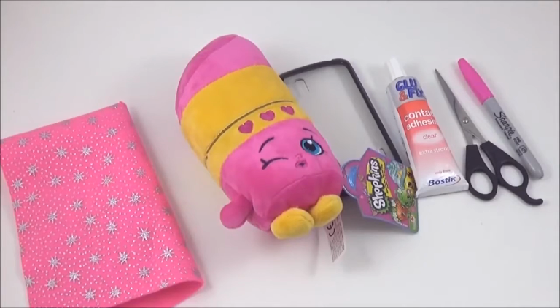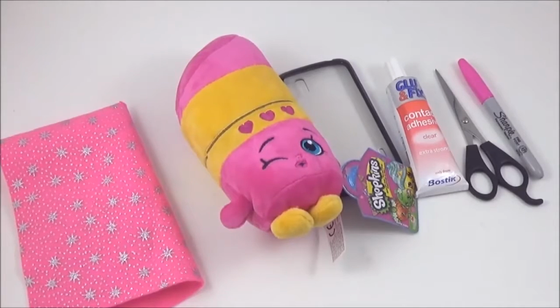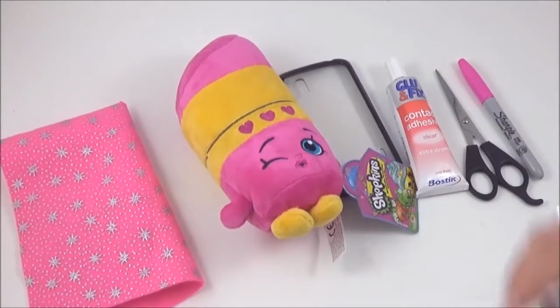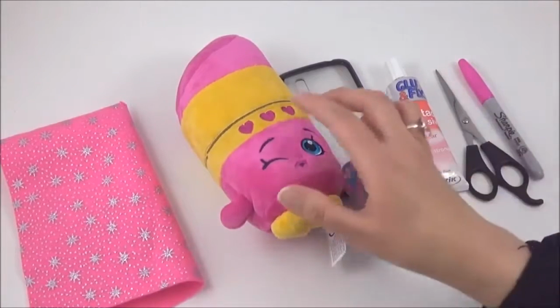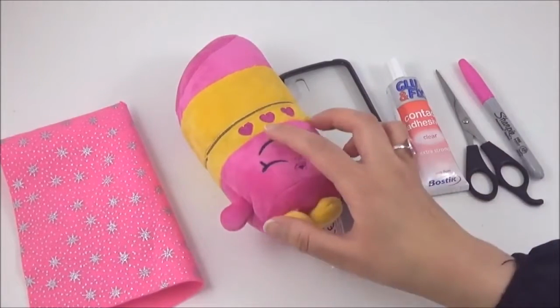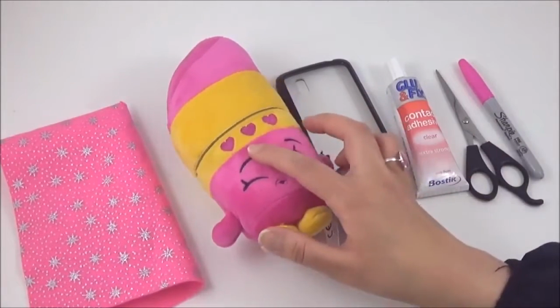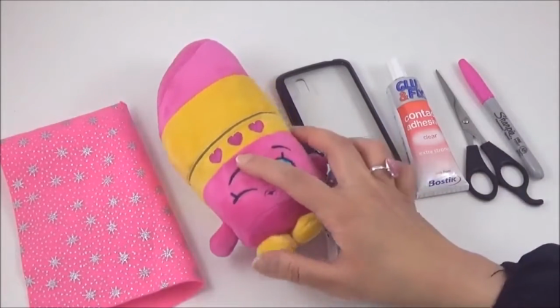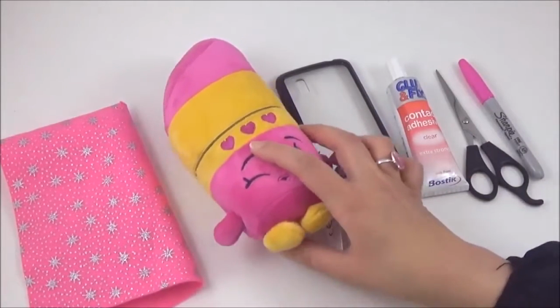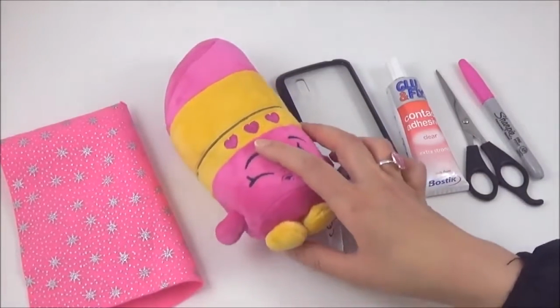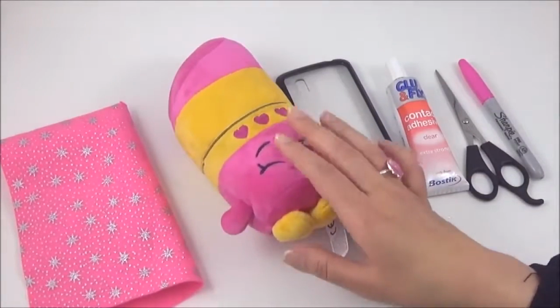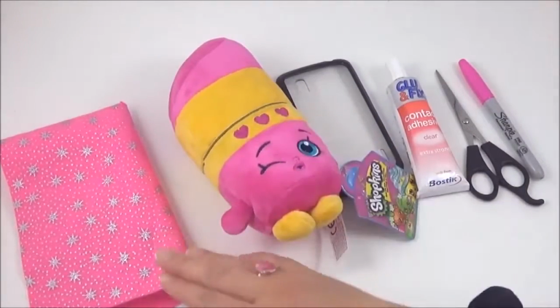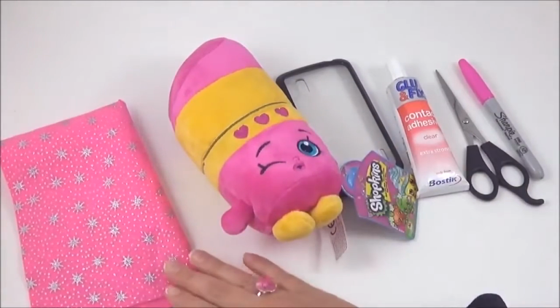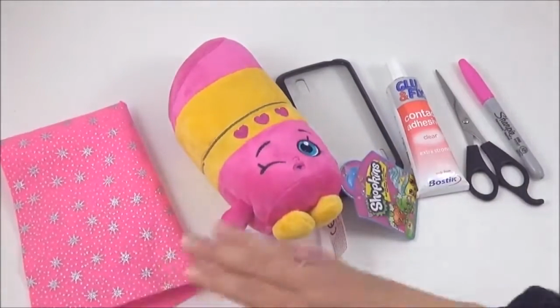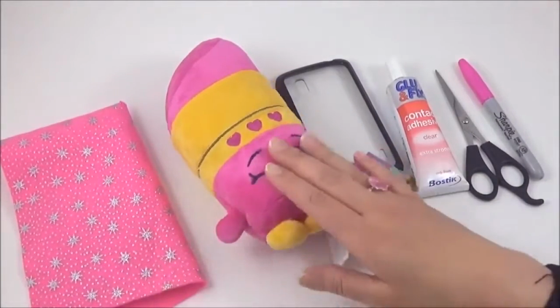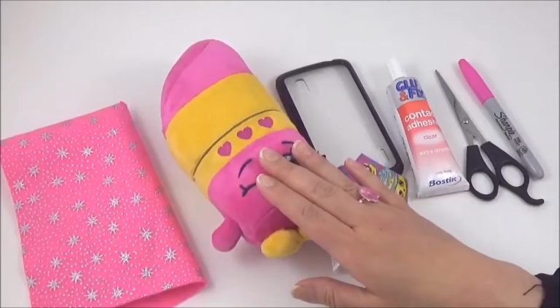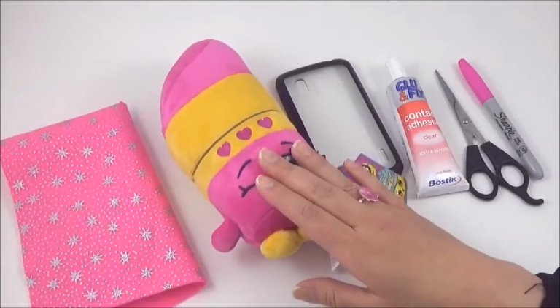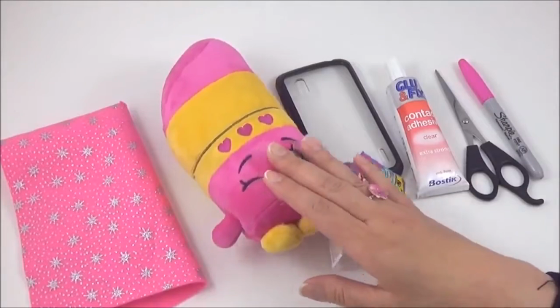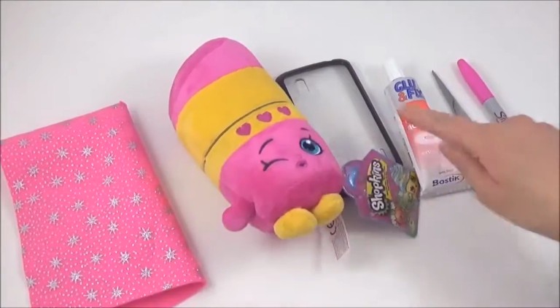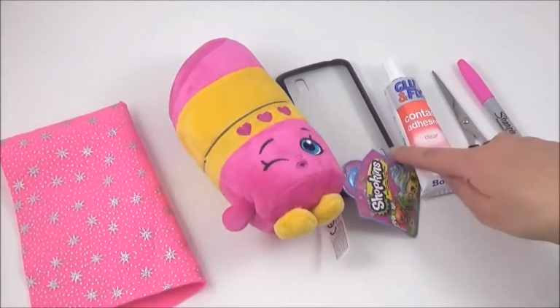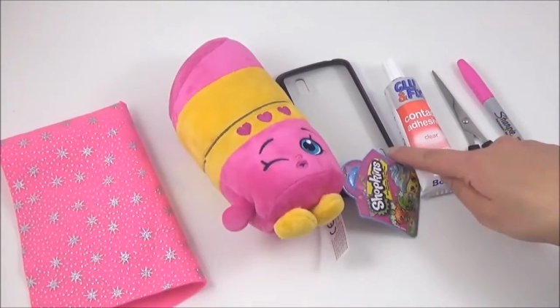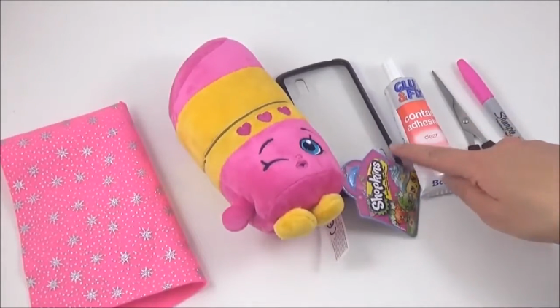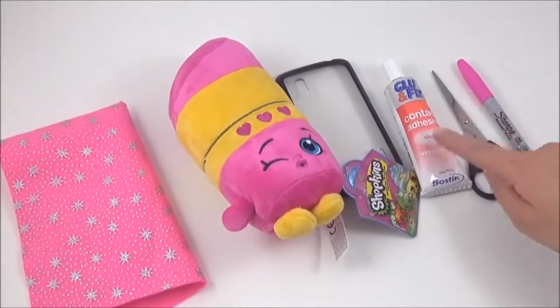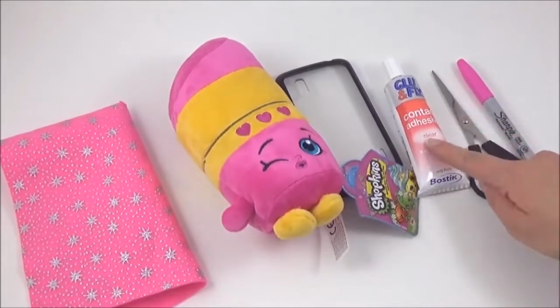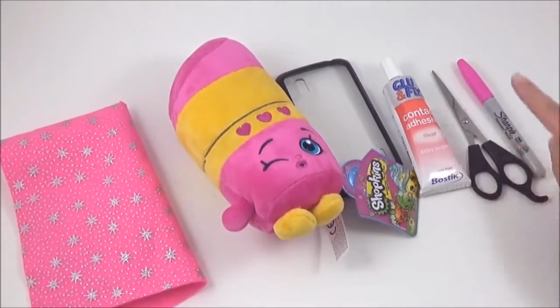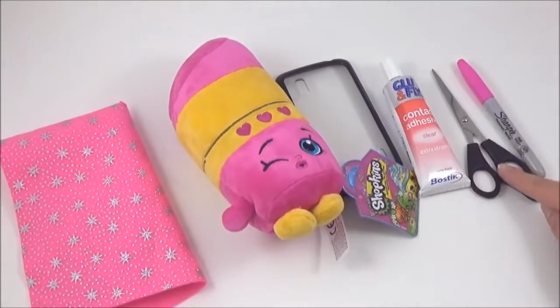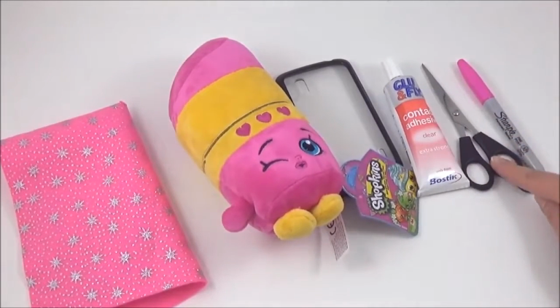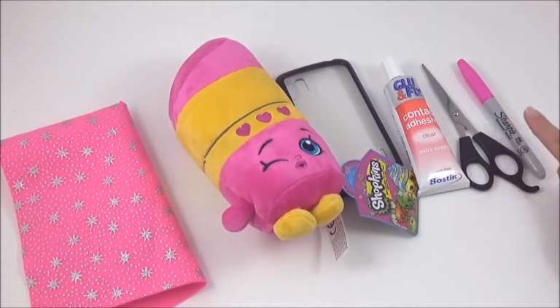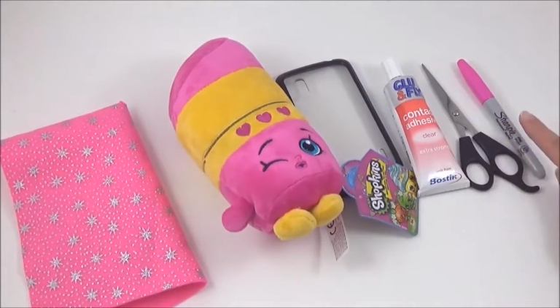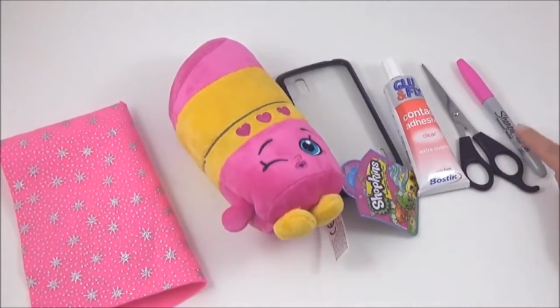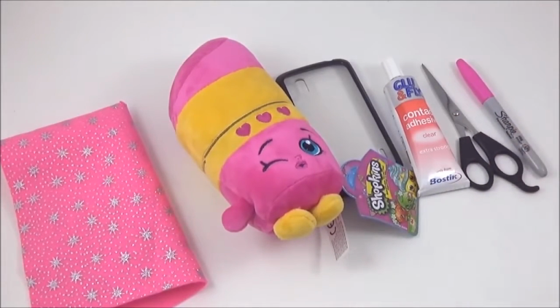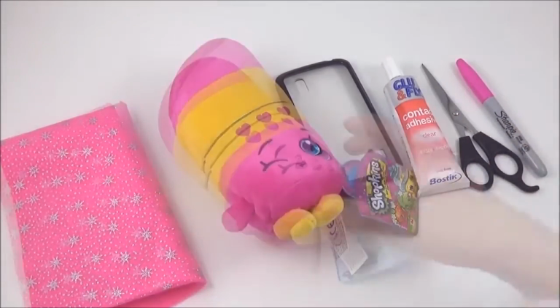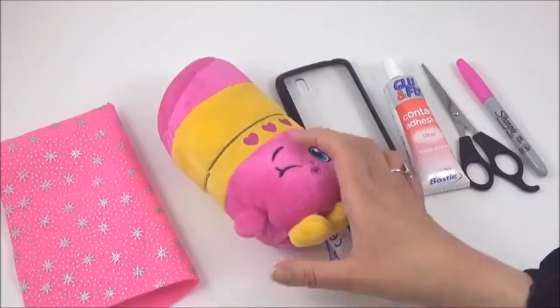Hi guys, so for the Lippie Lips phone case, you will need some material, a Lippie Lips plush, an old phone case, some glue, scissors, and a Sharpie.